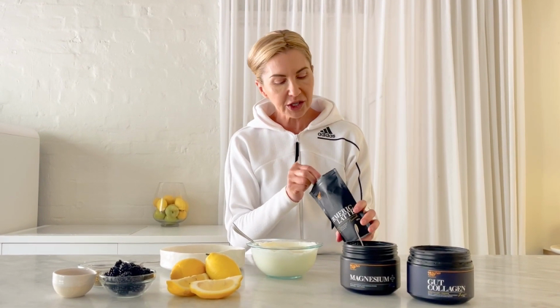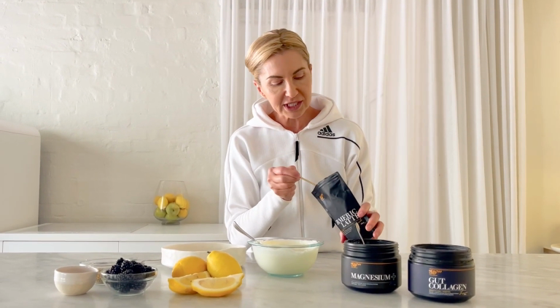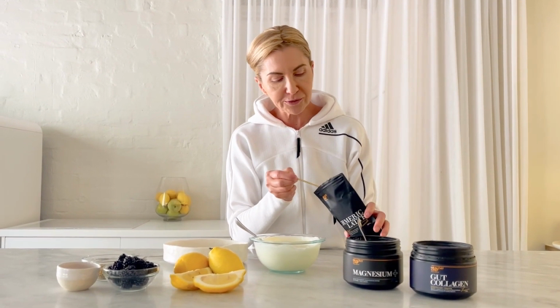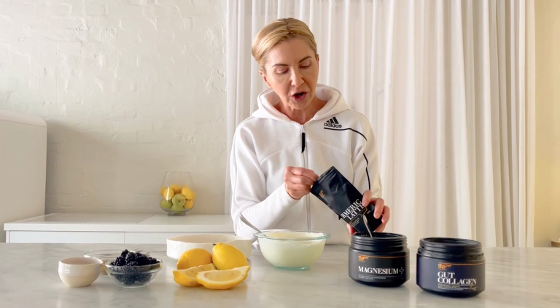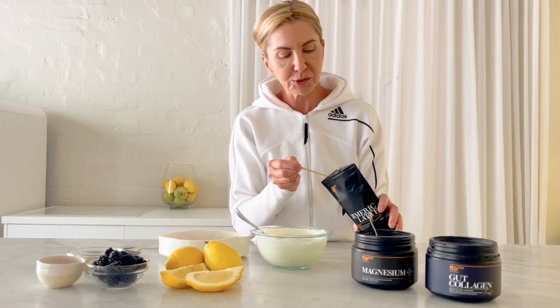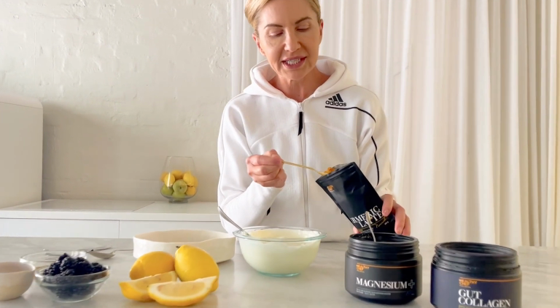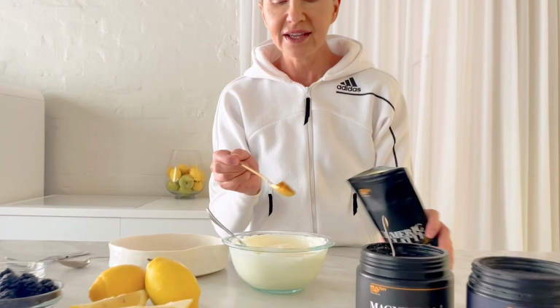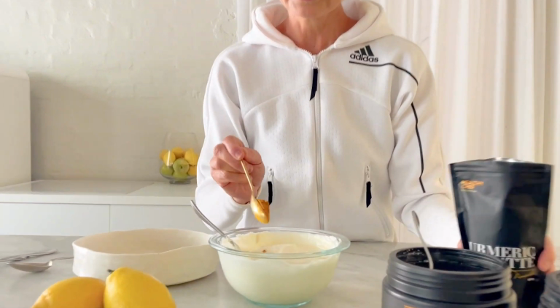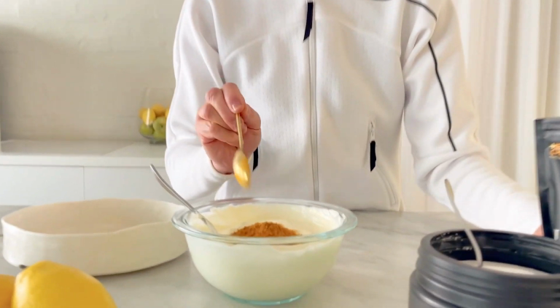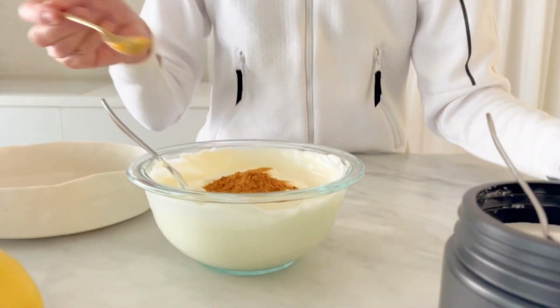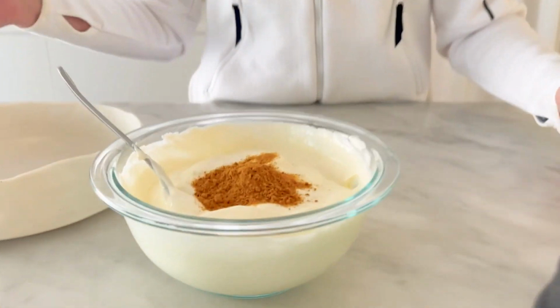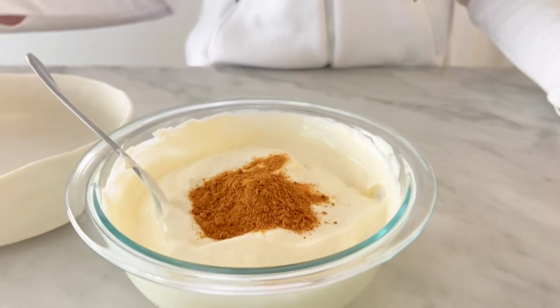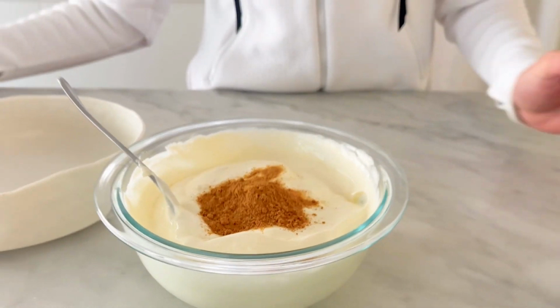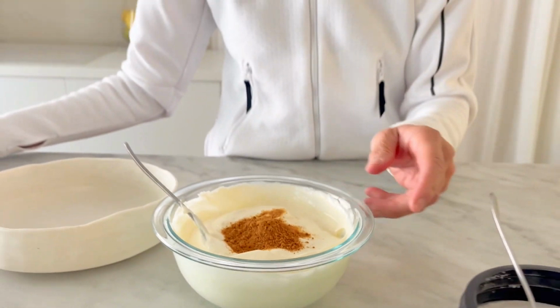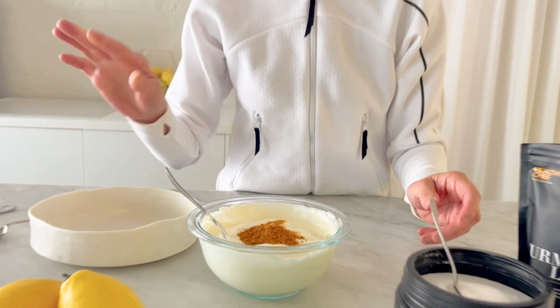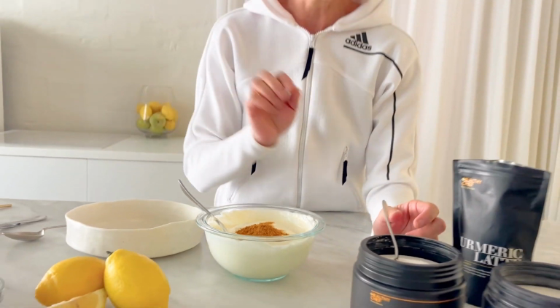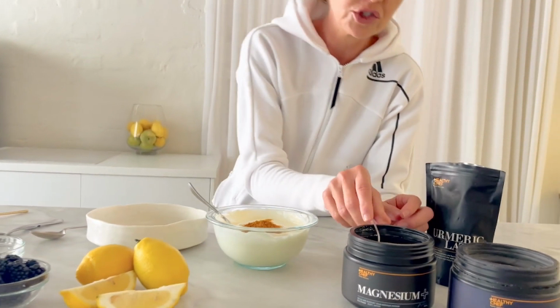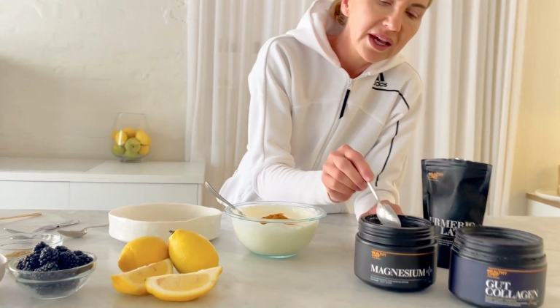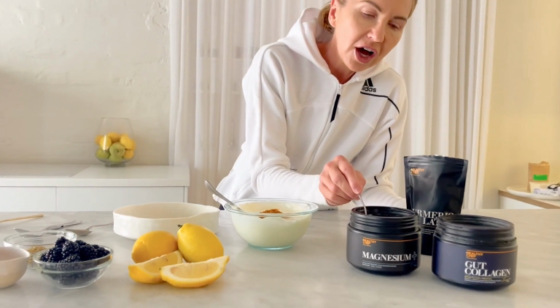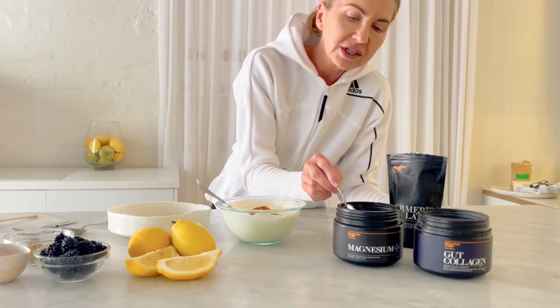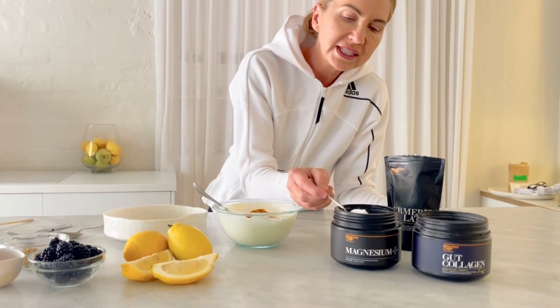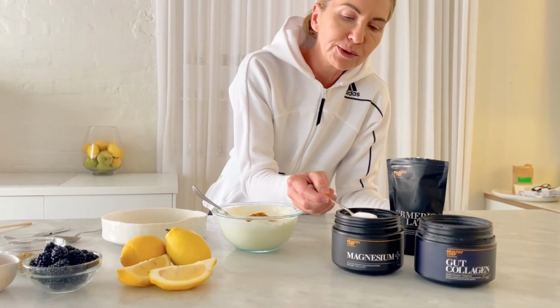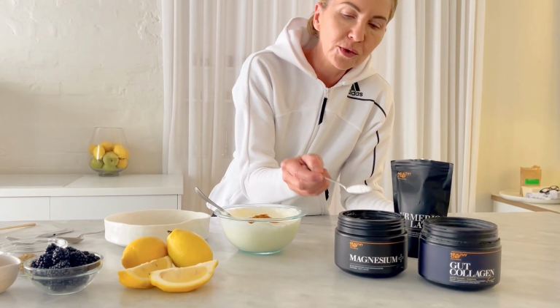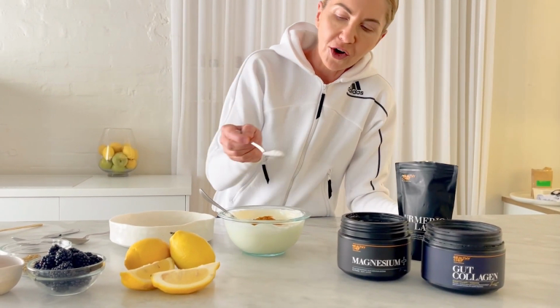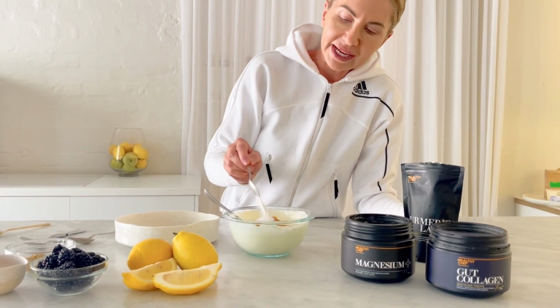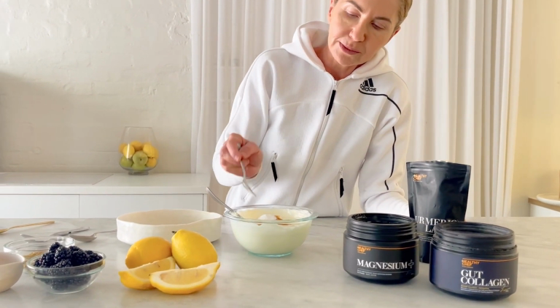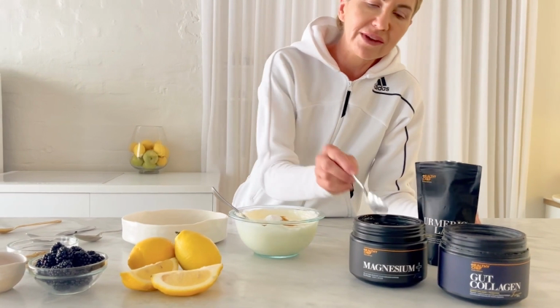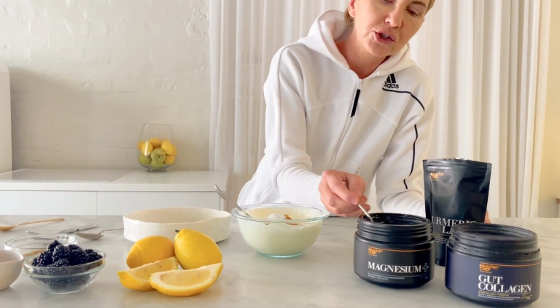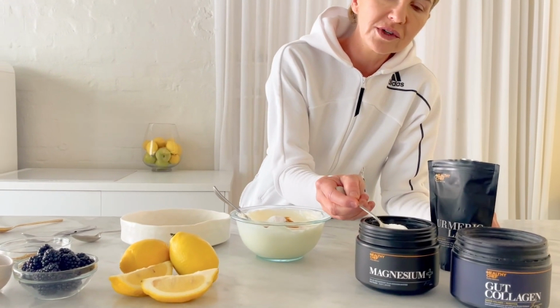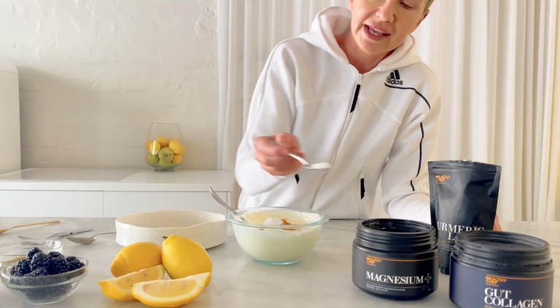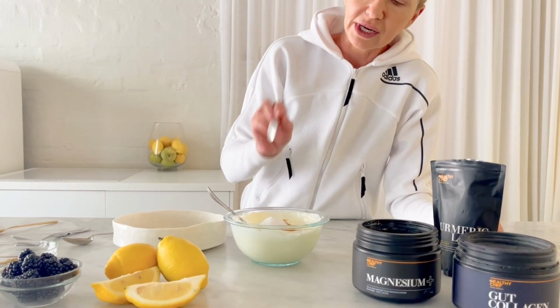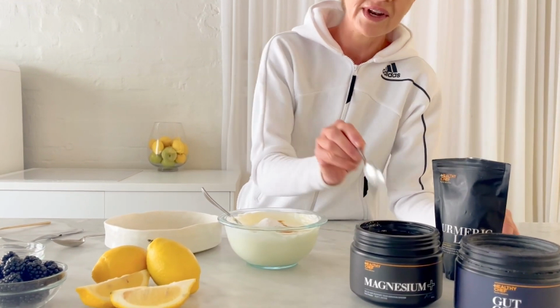I've got a spoonful of turmeric latte here. This is going to be anti-inflammatory to the gut and it's going to taste delicious as well — heaps of turmeric. I've also got a teaspoonful of magnesium. You can add two if you want for that extra lemony flavour.